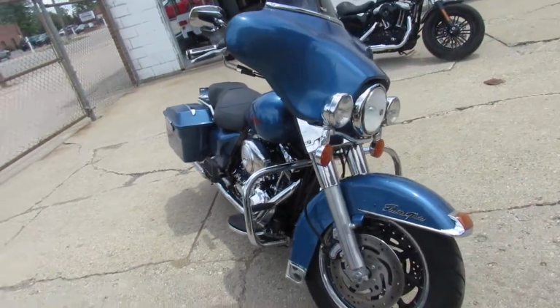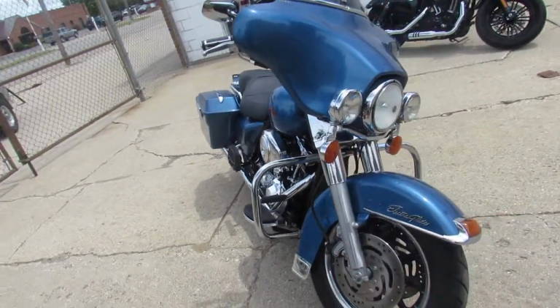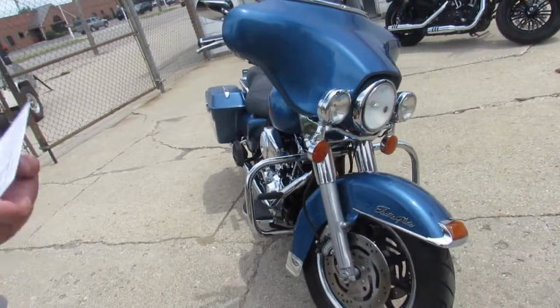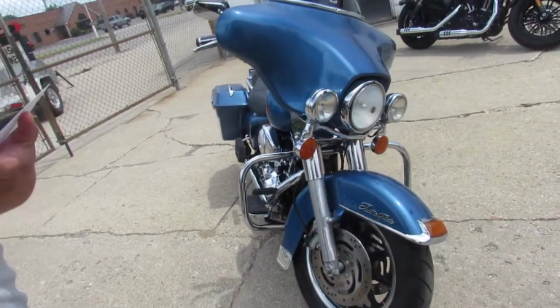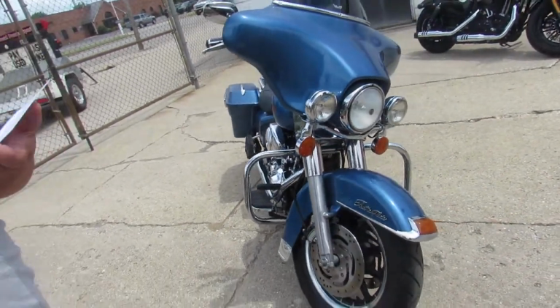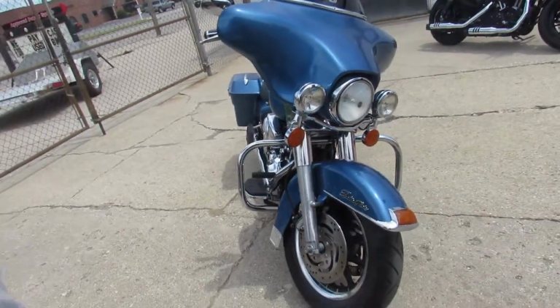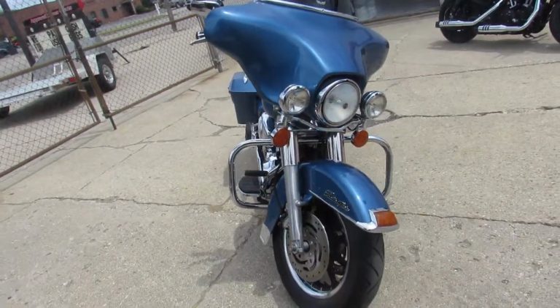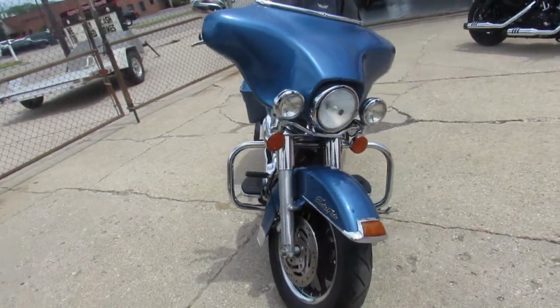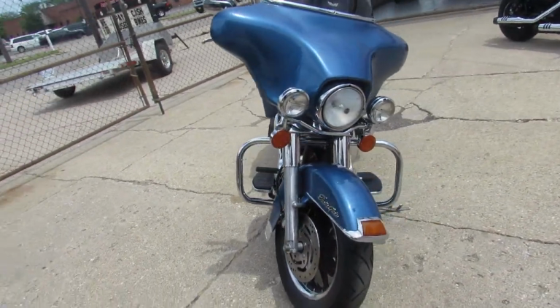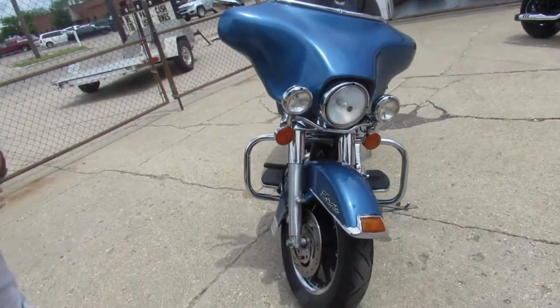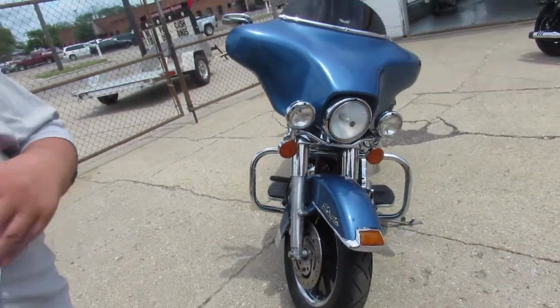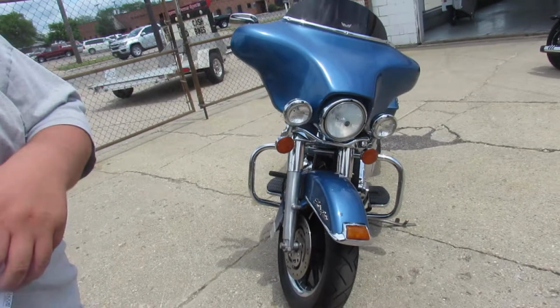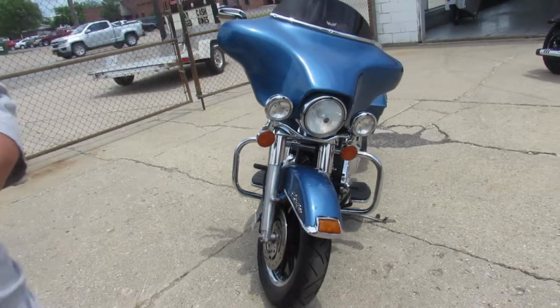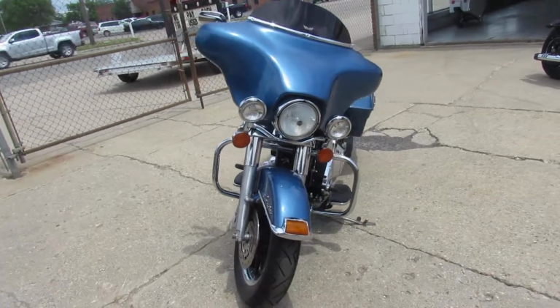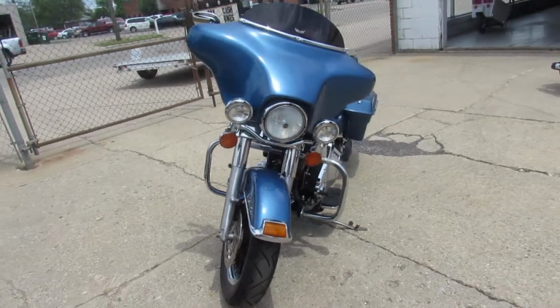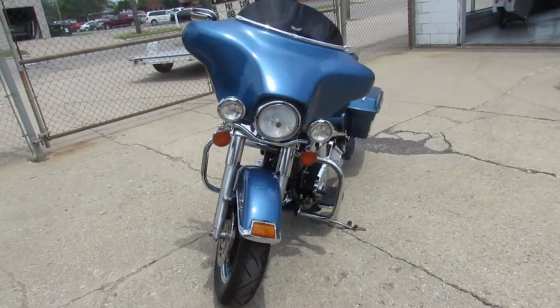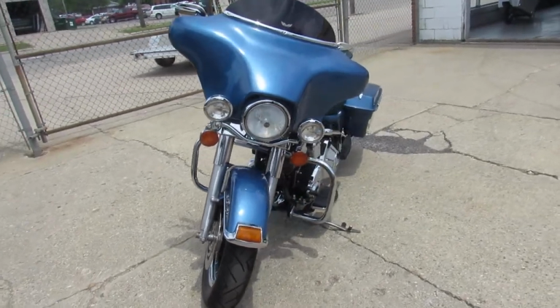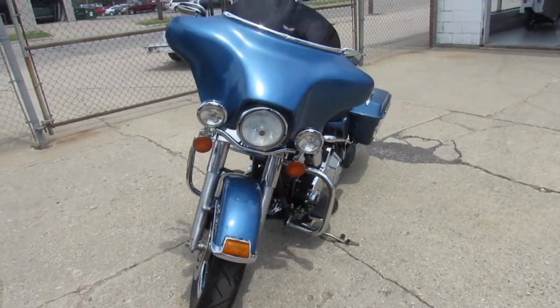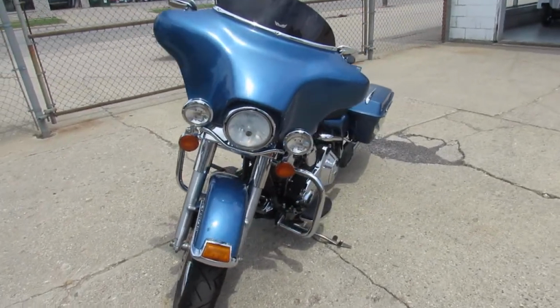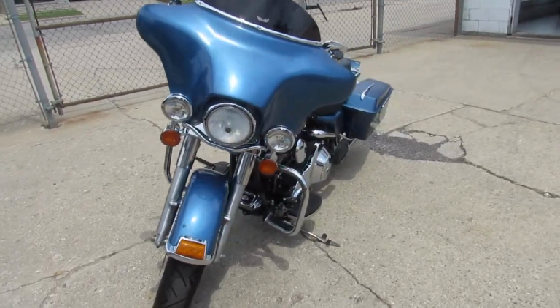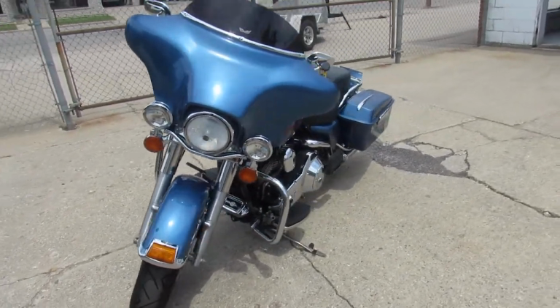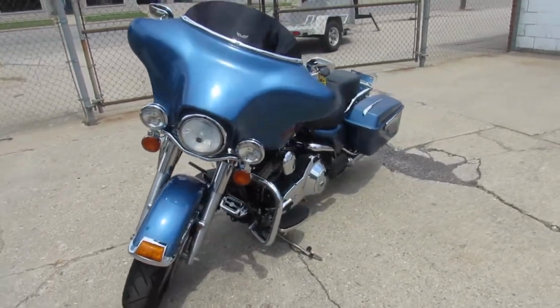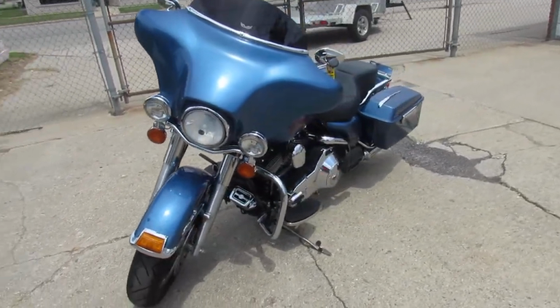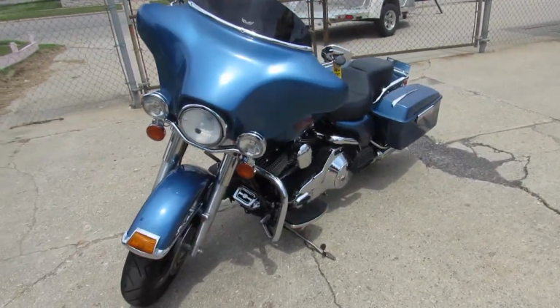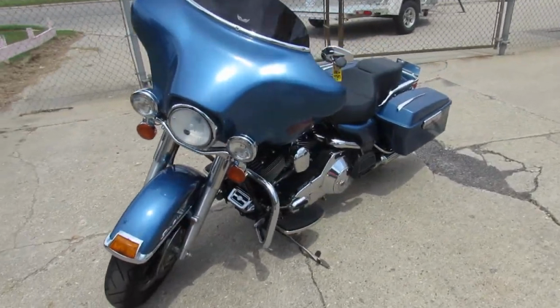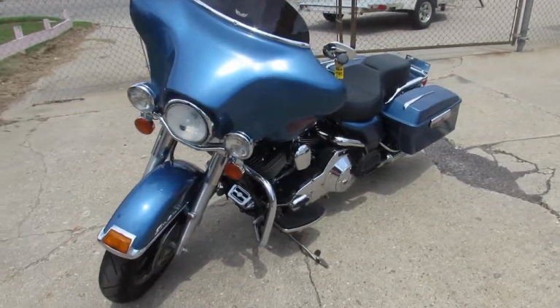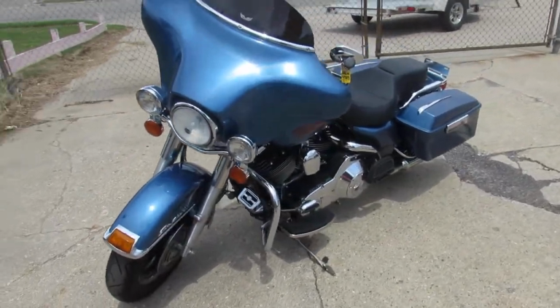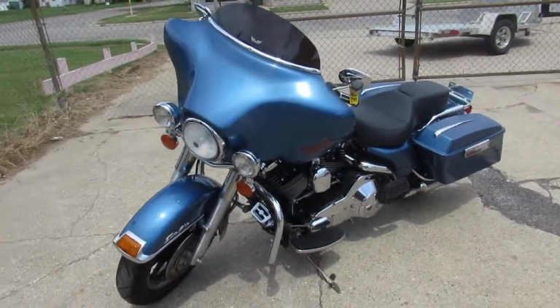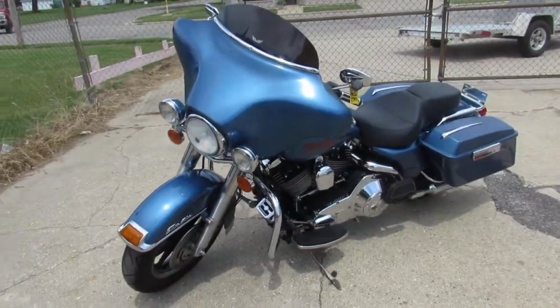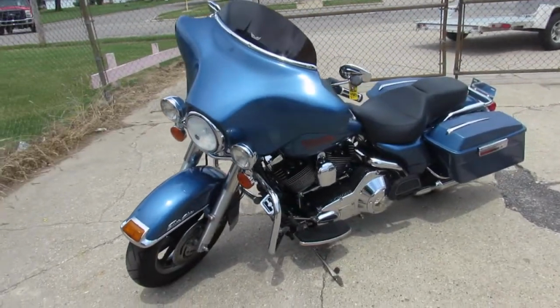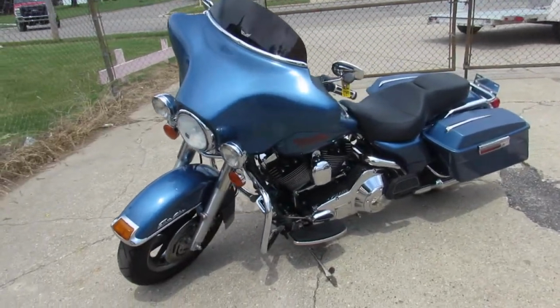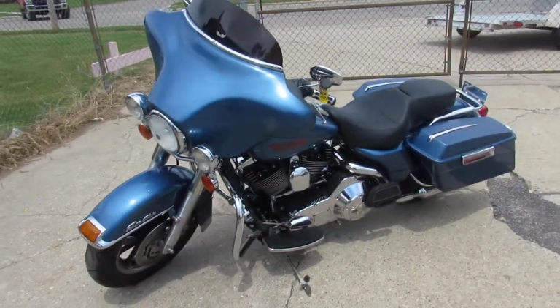That's a 2004 Electraglide, only $69.99 guys. Give us a call, we'll get it done — 810-648-9500.